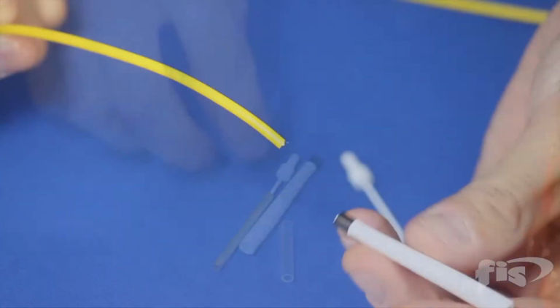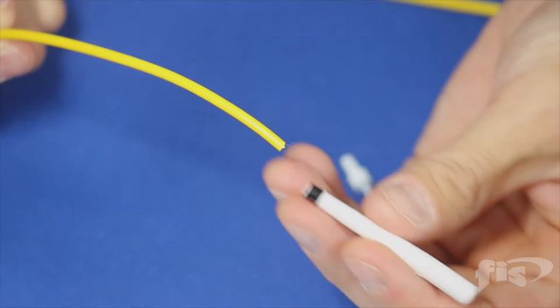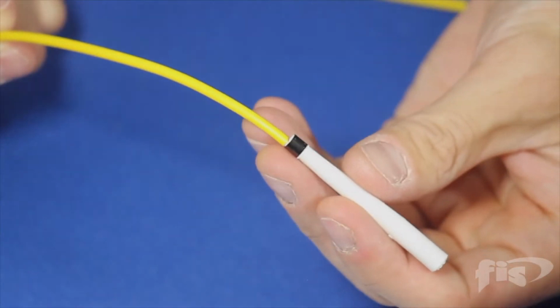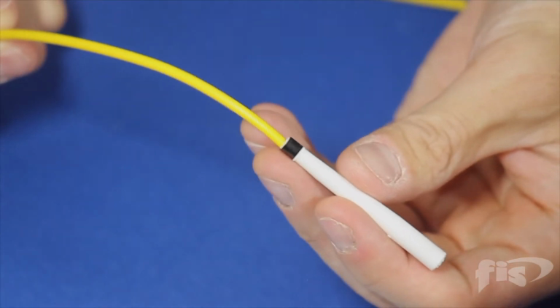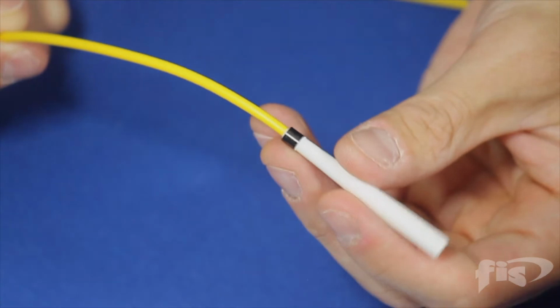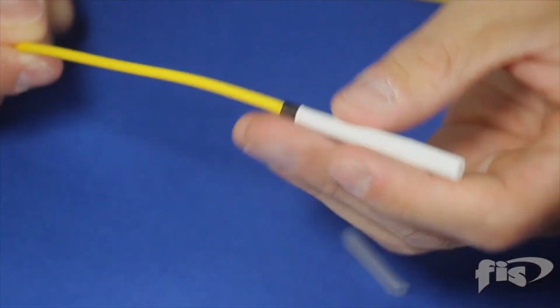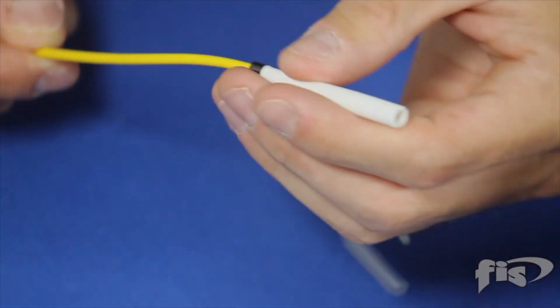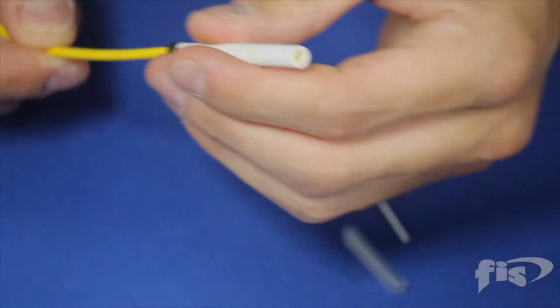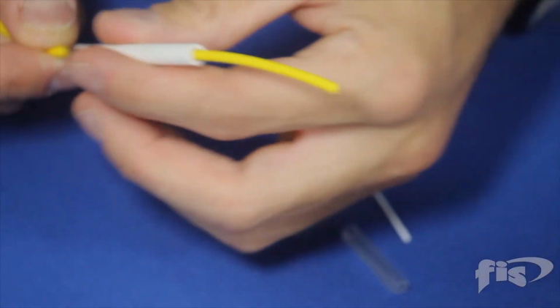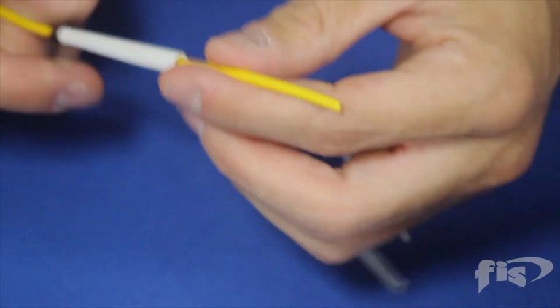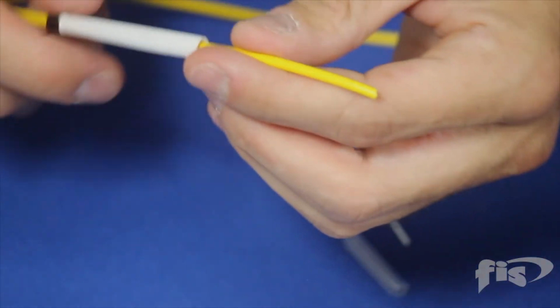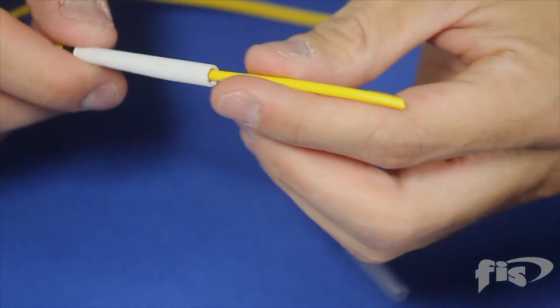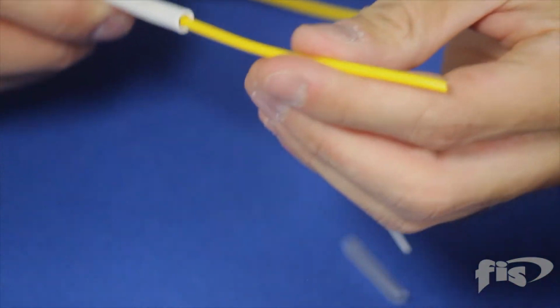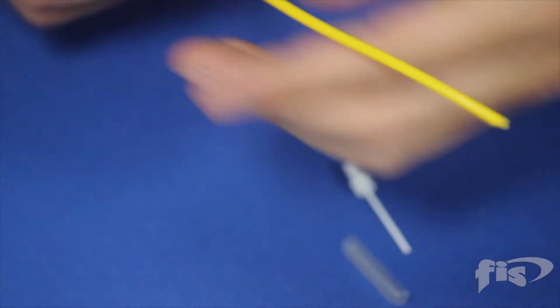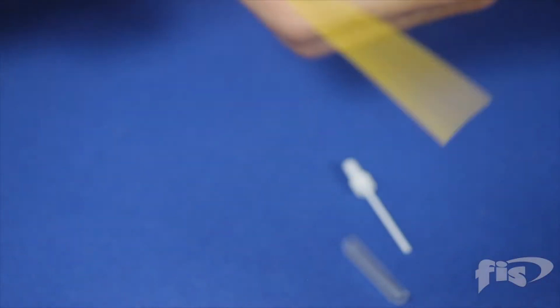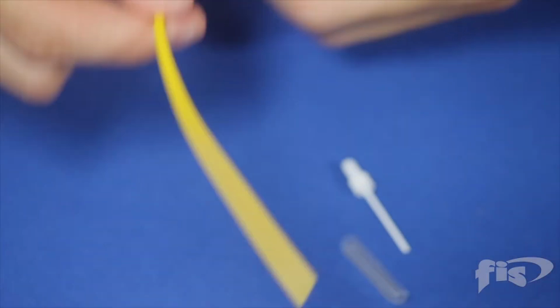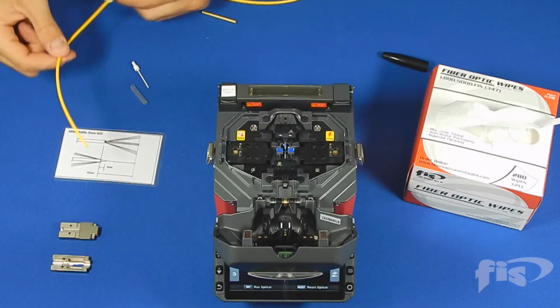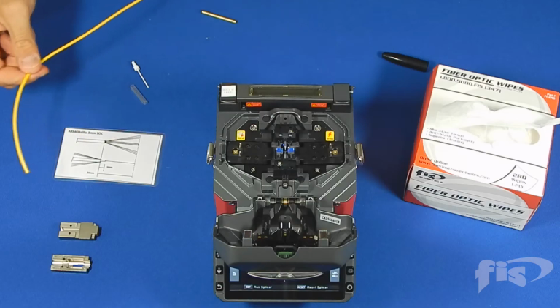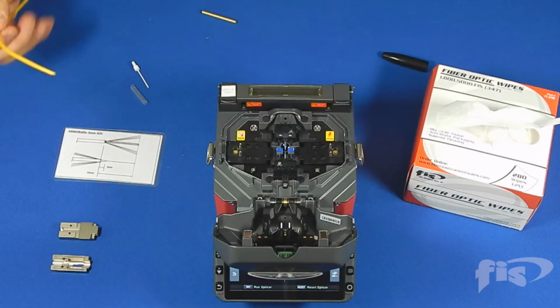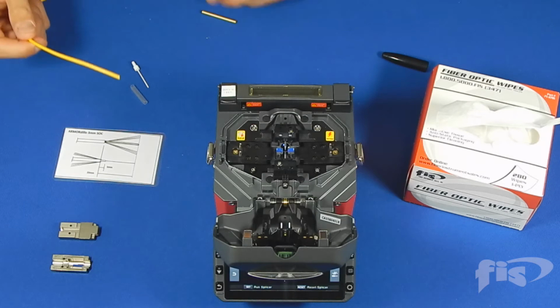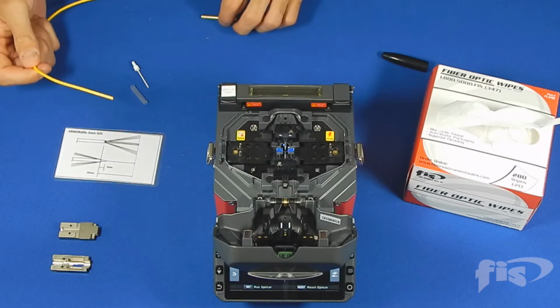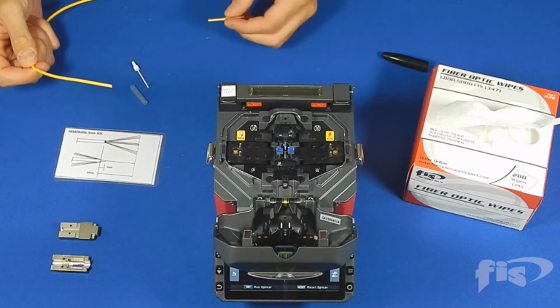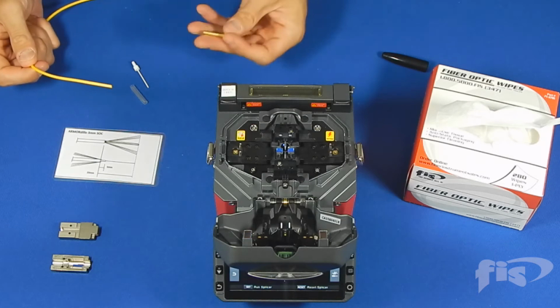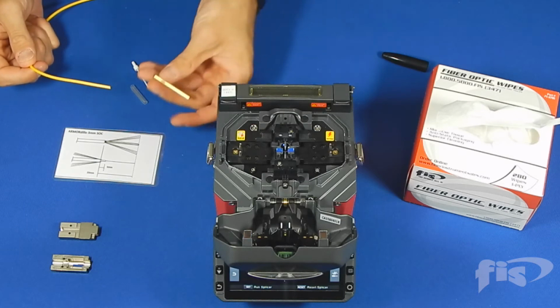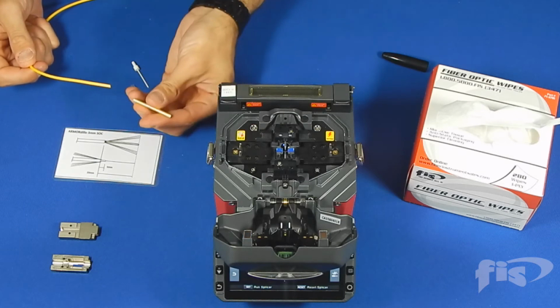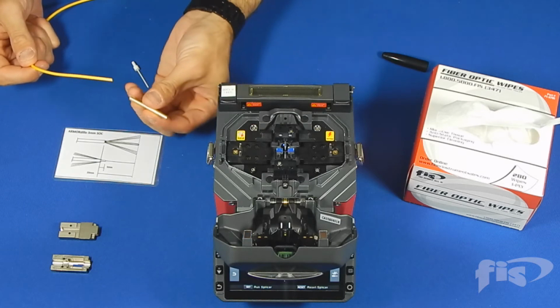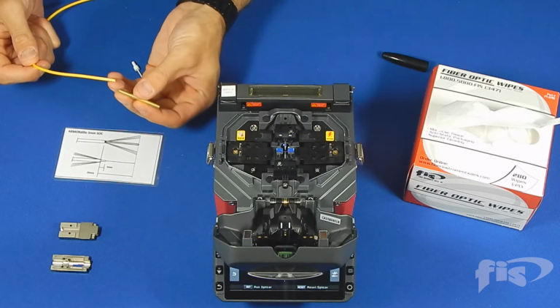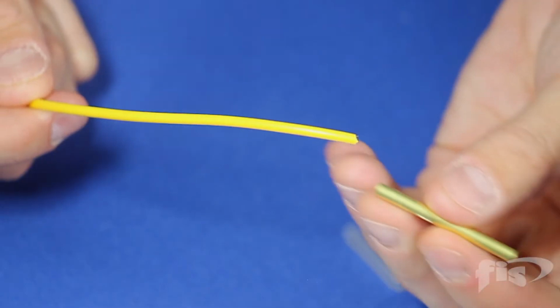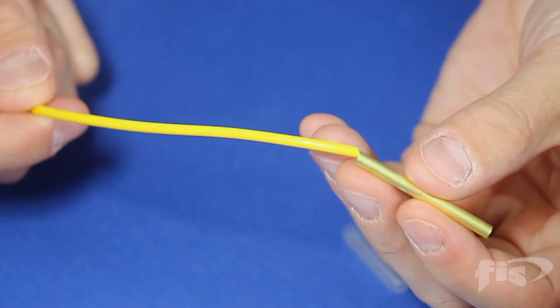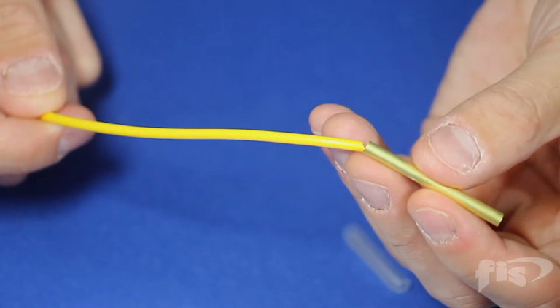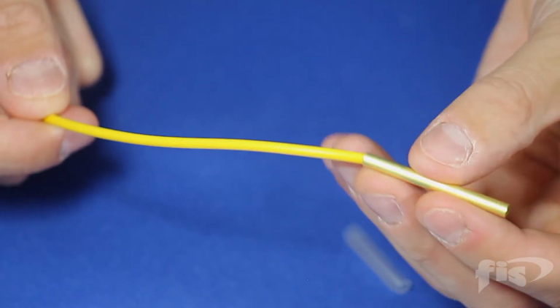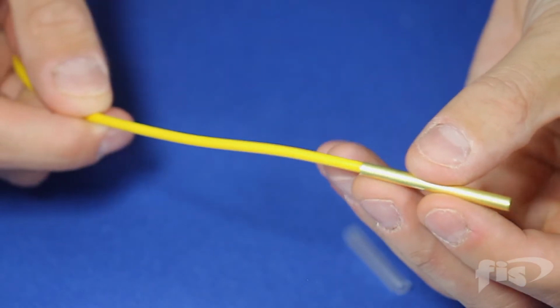Place the boot onto the 3 millimeter cable. Place the brass crimp sleeve onto the 3 millimeter cable.